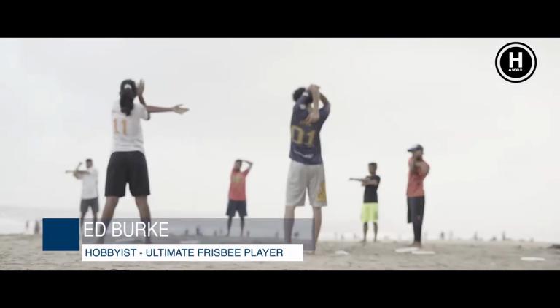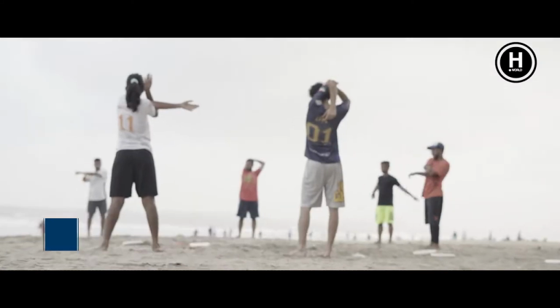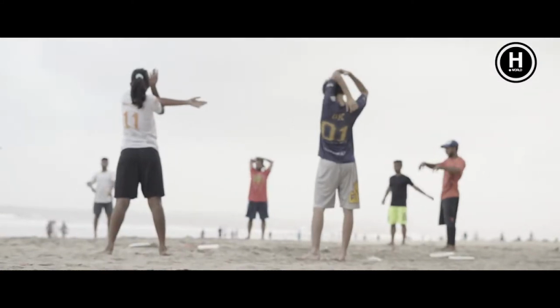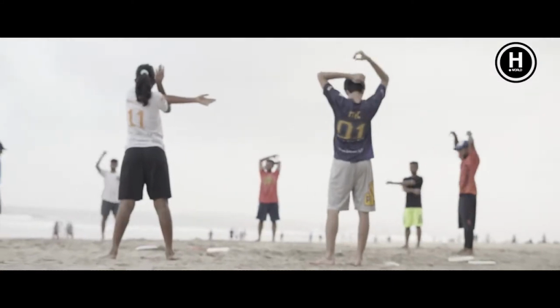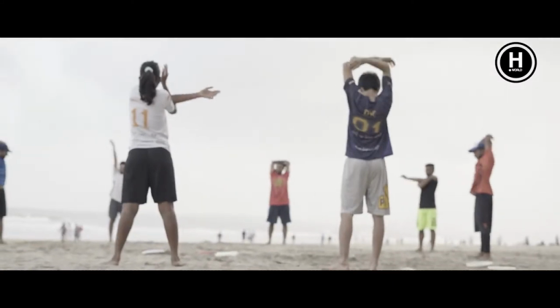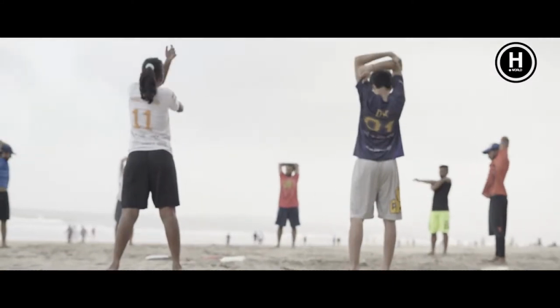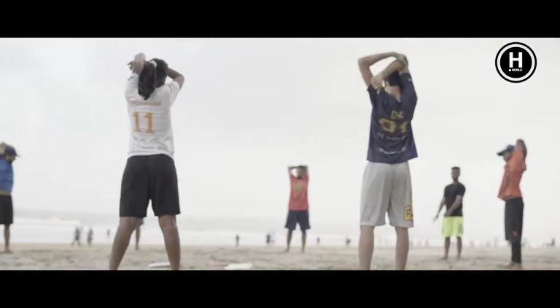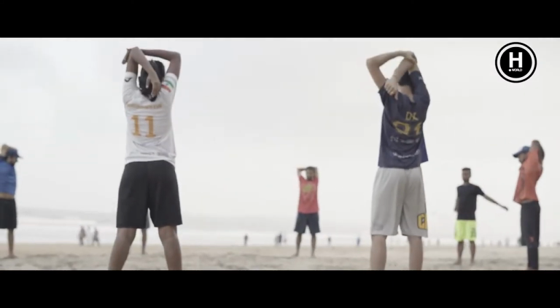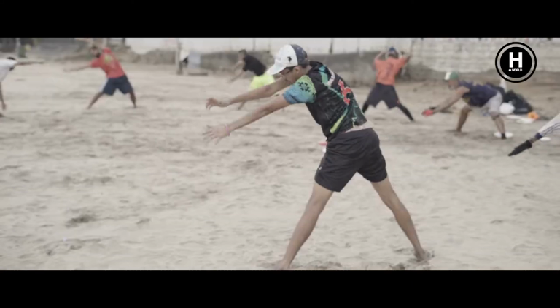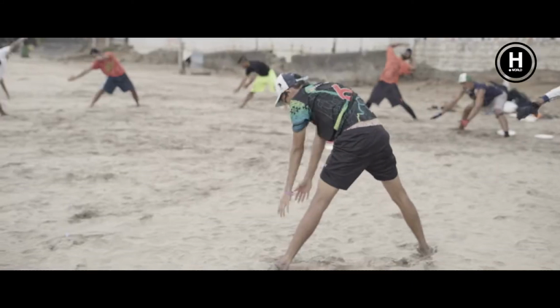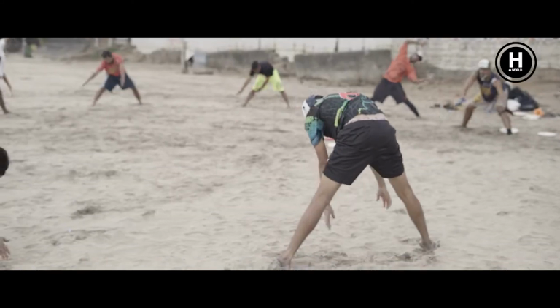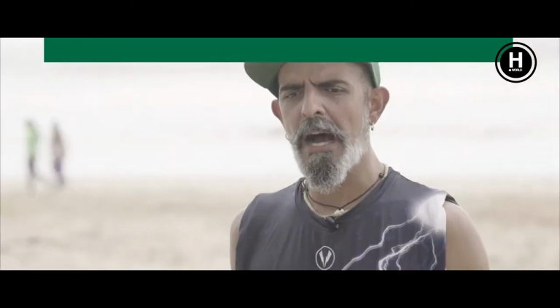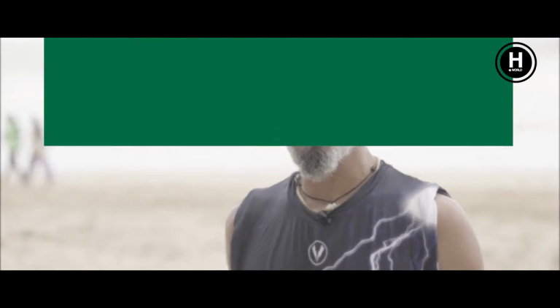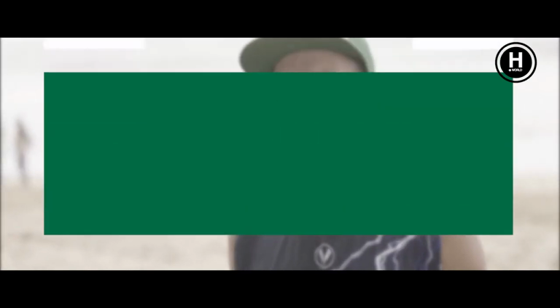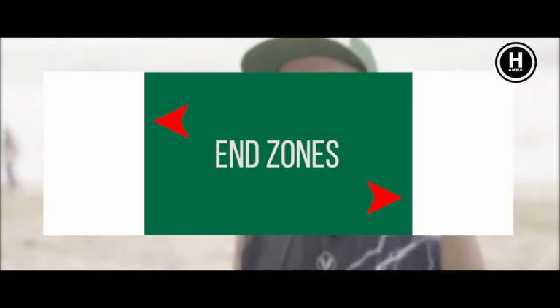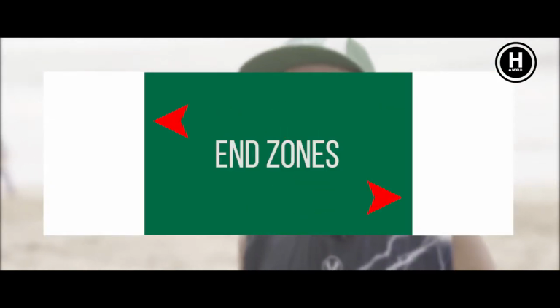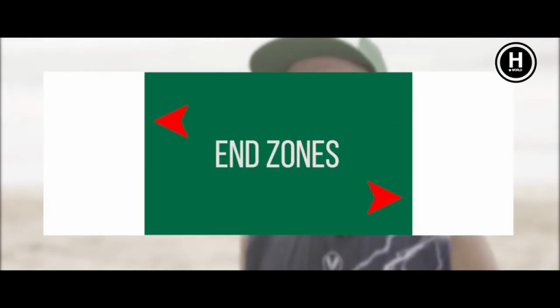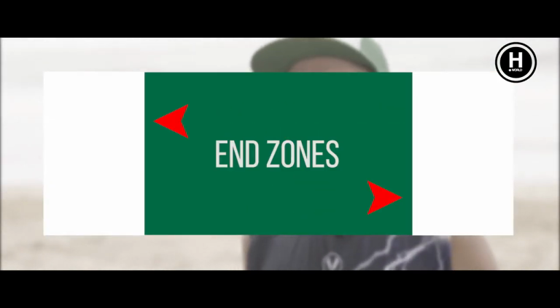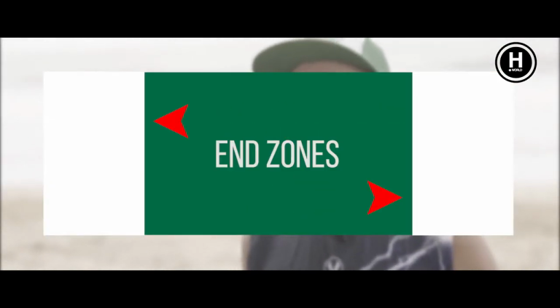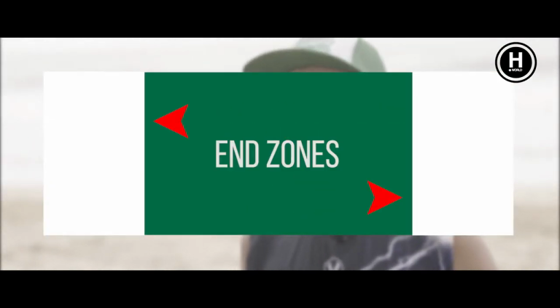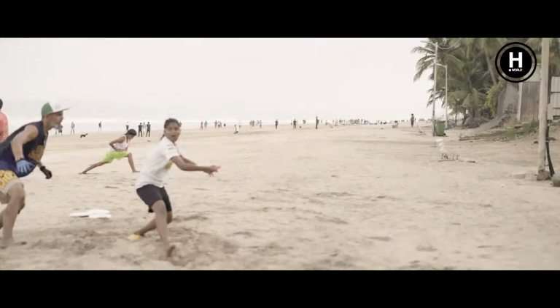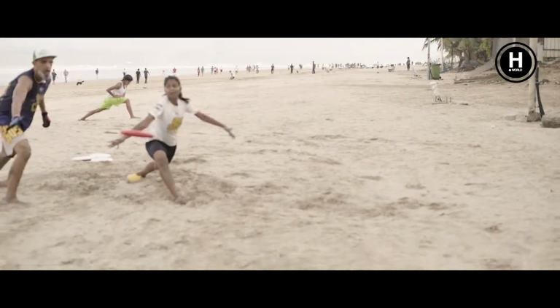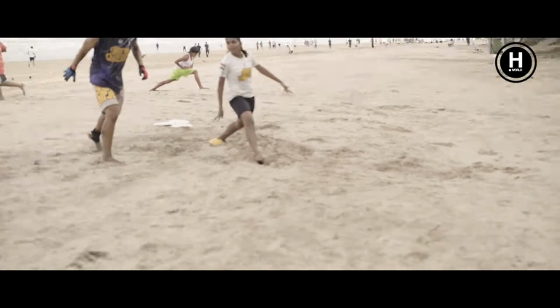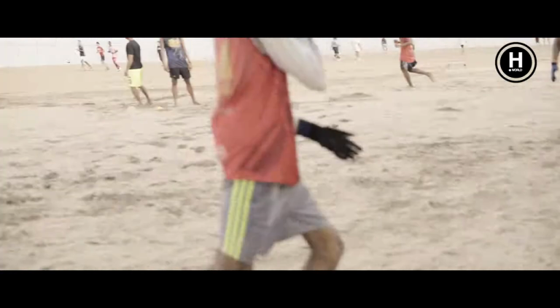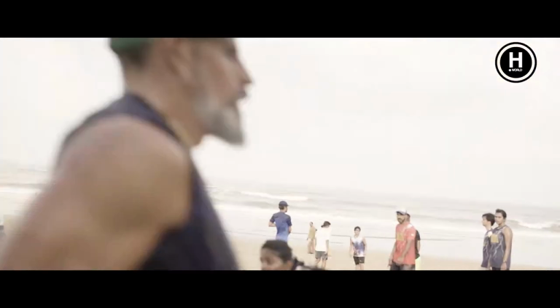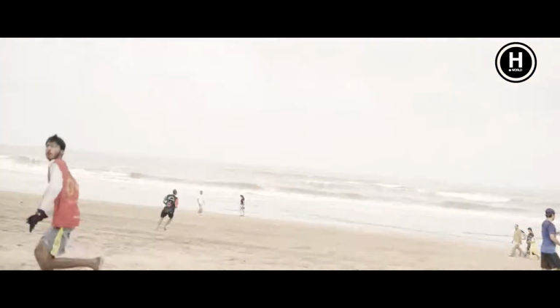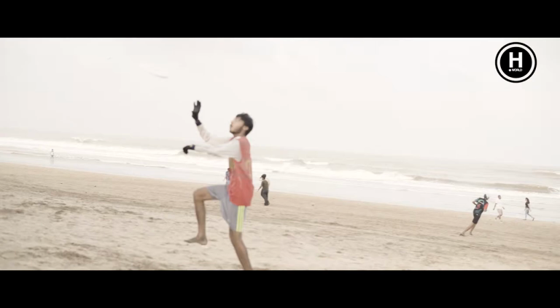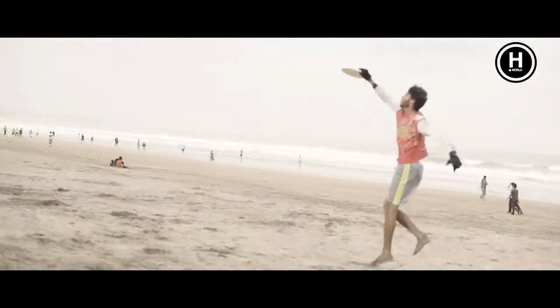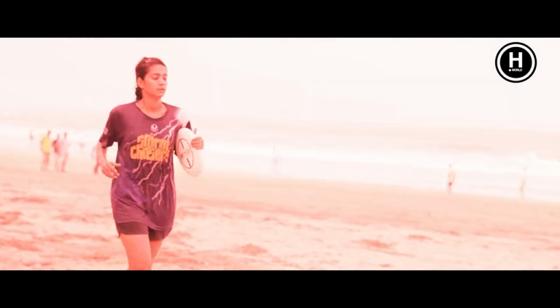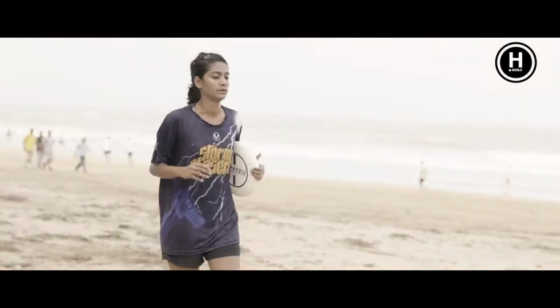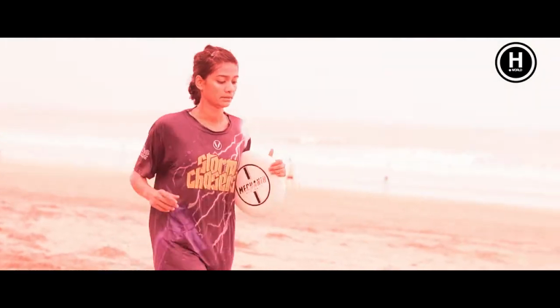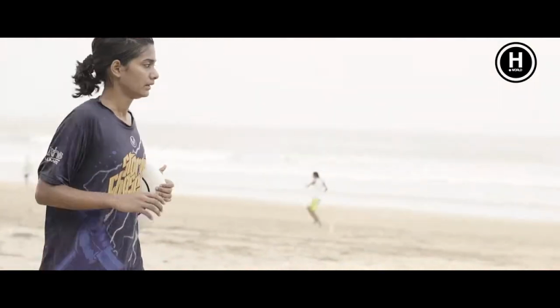We practice a sport called Ultimate Frisbee. The idea of the game, if we have two end zones like American football, we have to move the disc throwing between player to player without running with the disc.